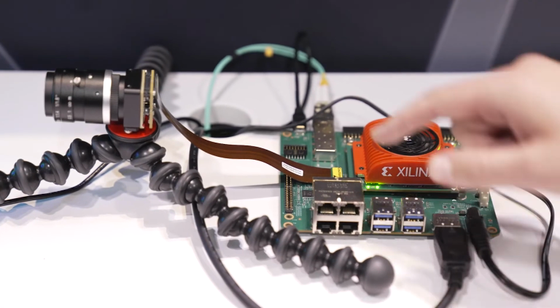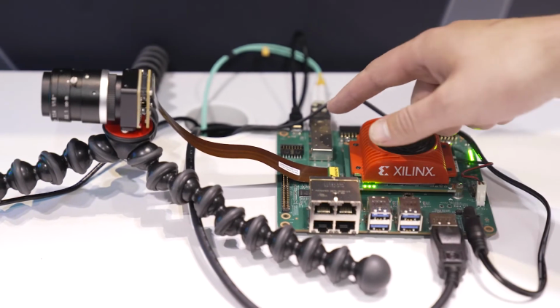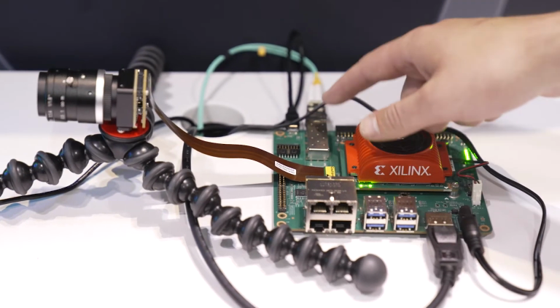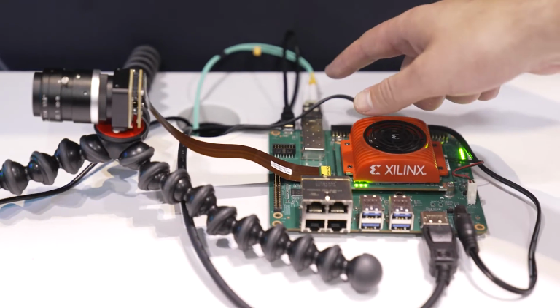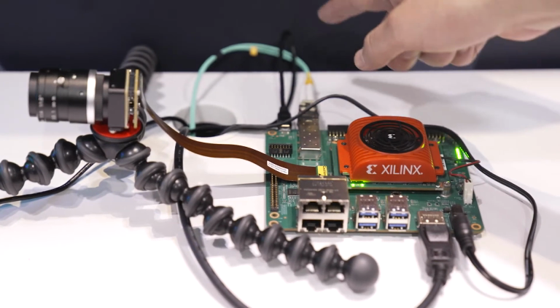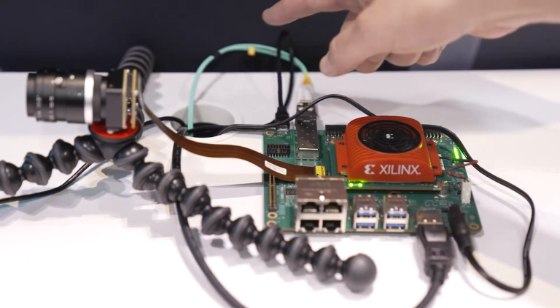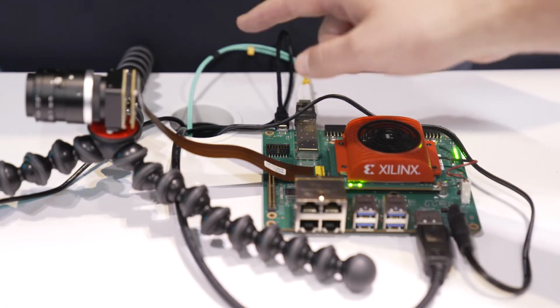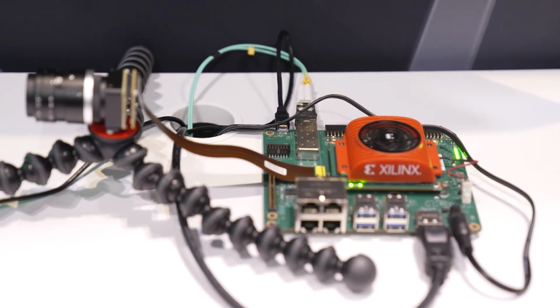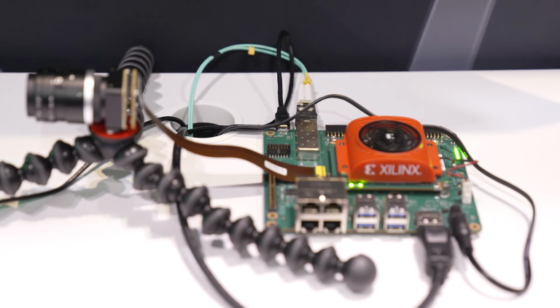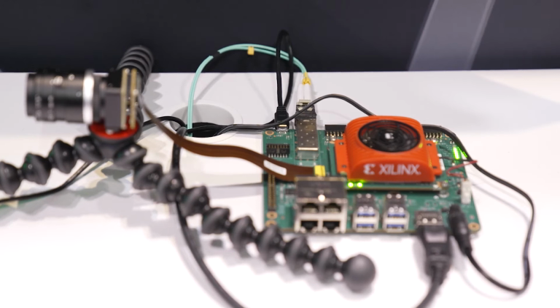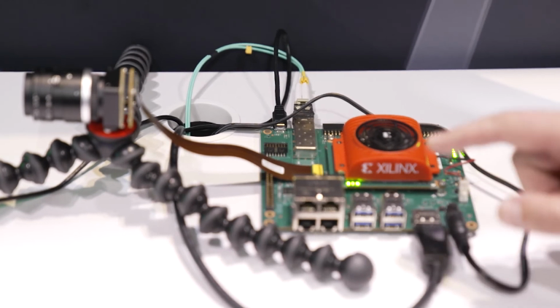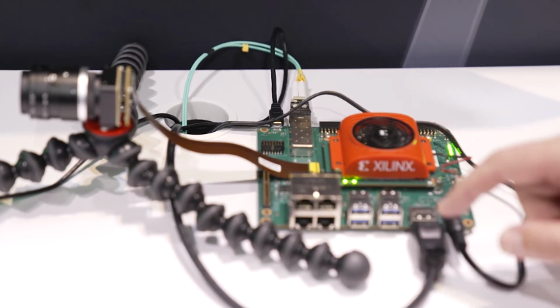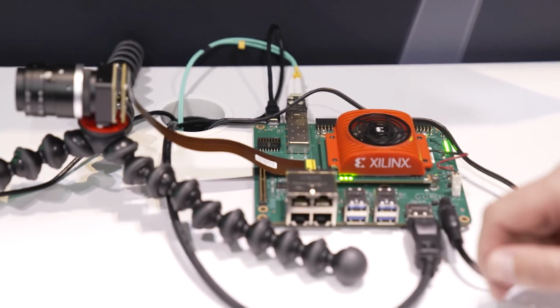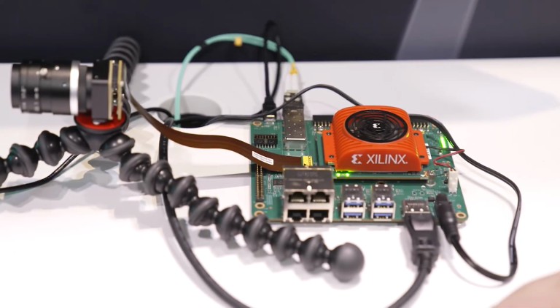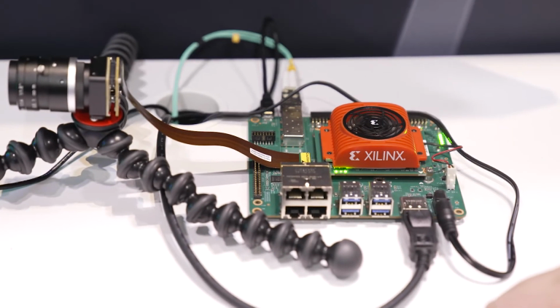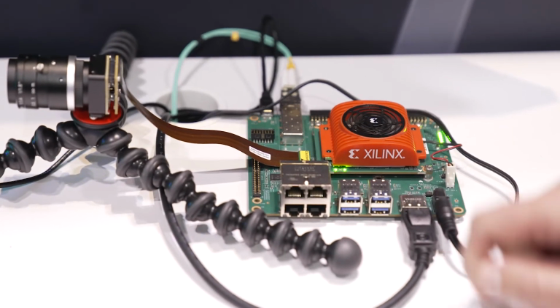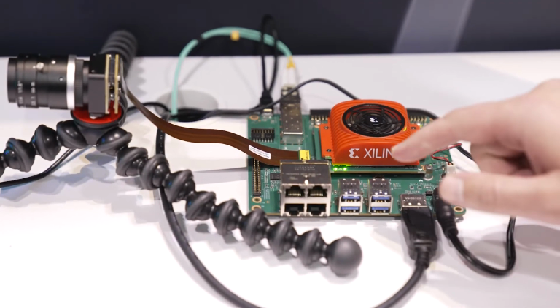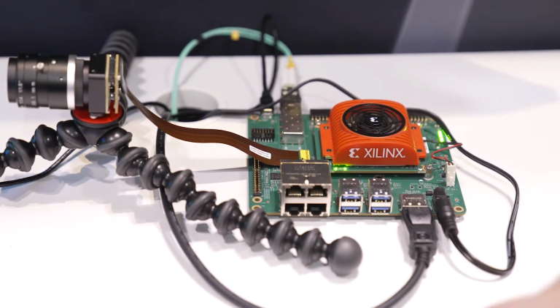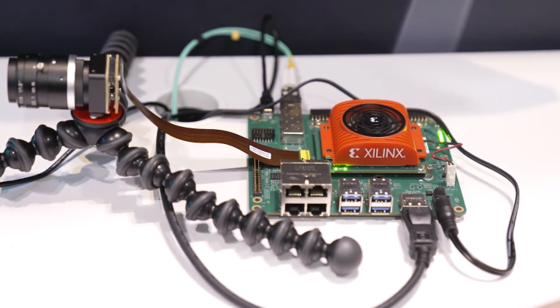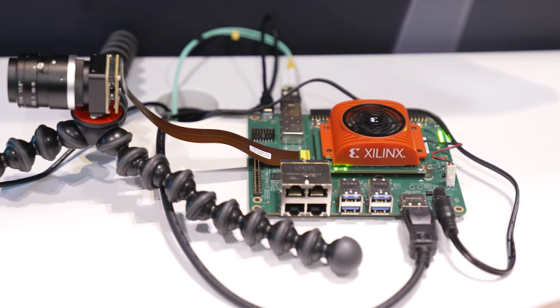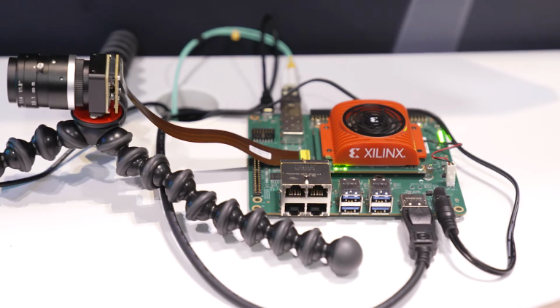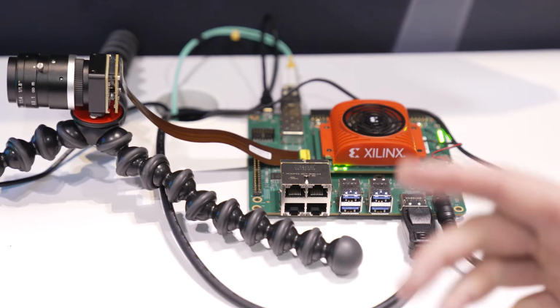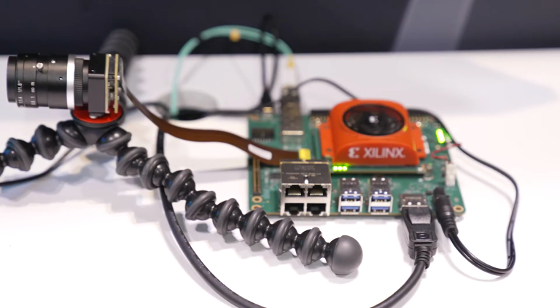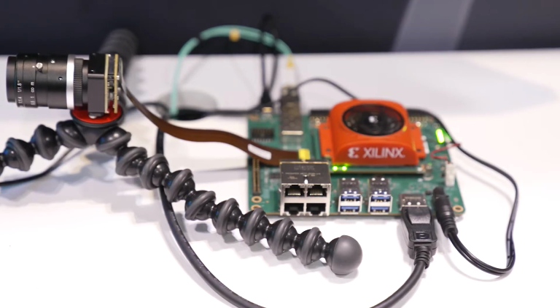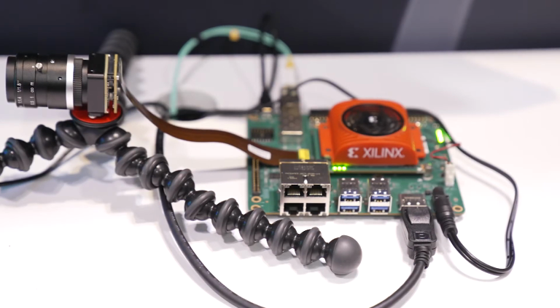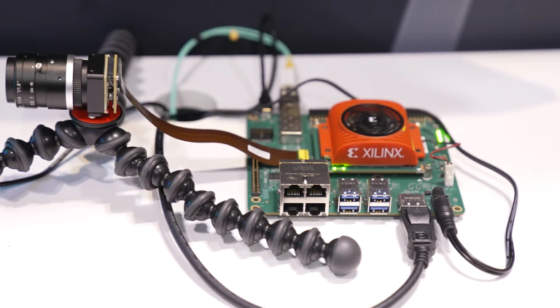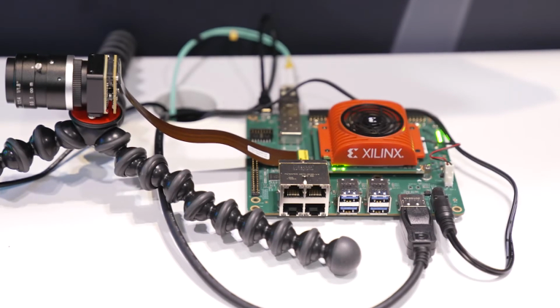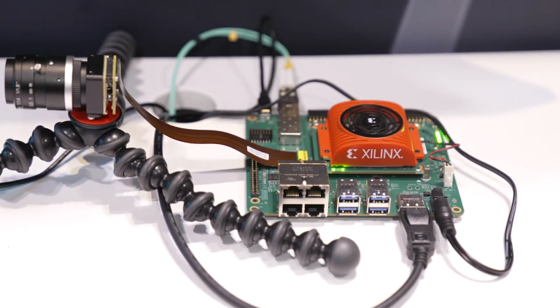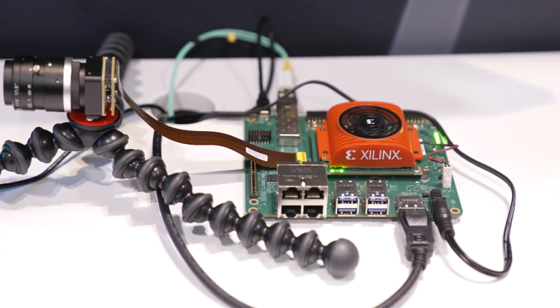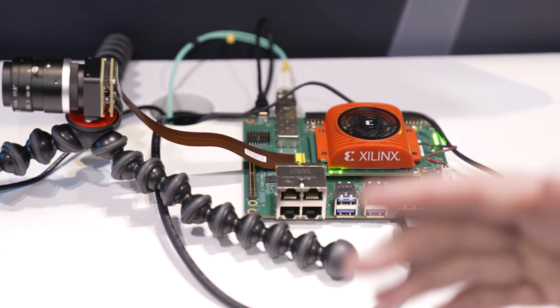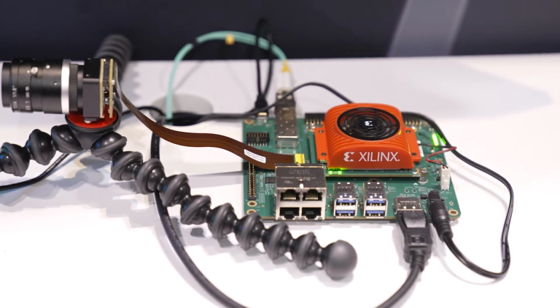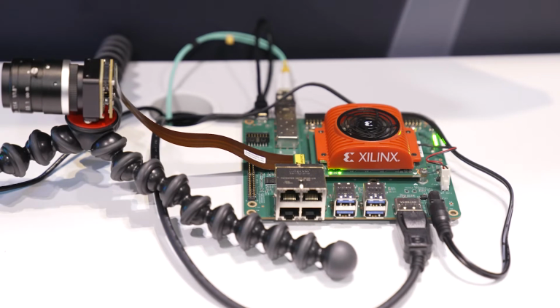That then runs from a high-speed 10-gauge ethernet connector down into our workstation, and also from our display port we have a lightweight ISP and defect detection — important in any industrial application that needs a high frame rate, high resolution camera.